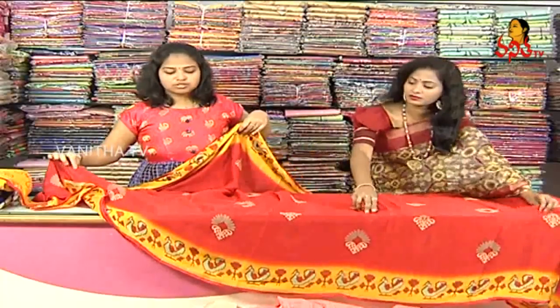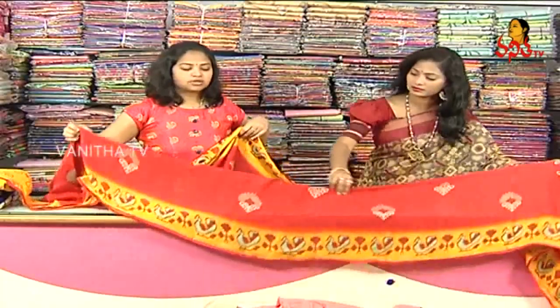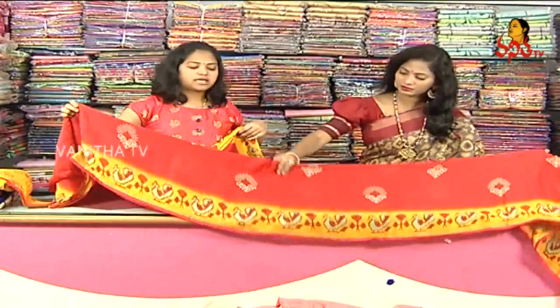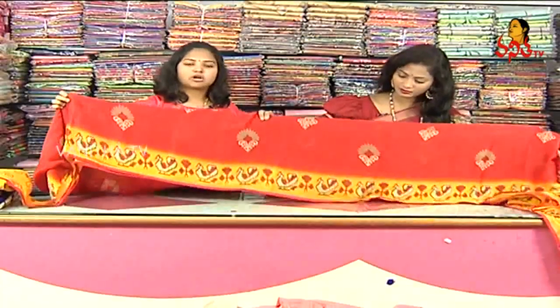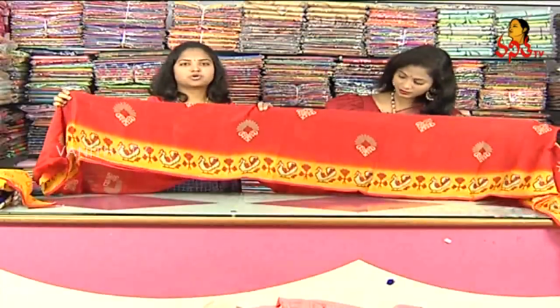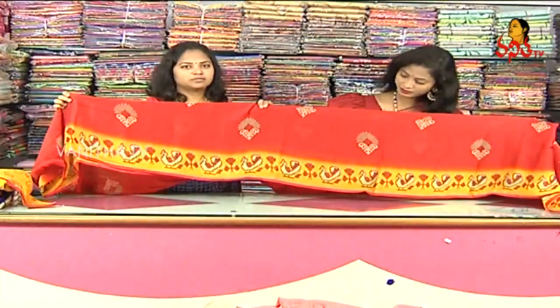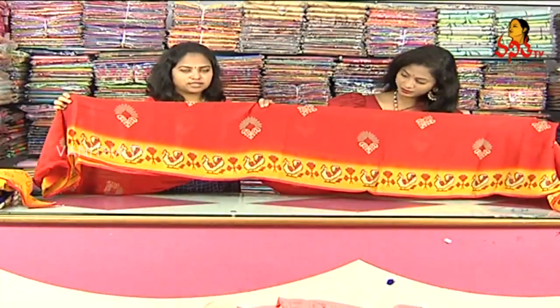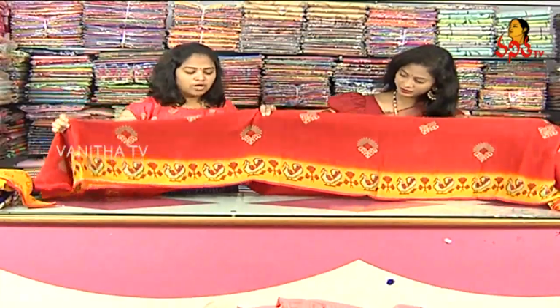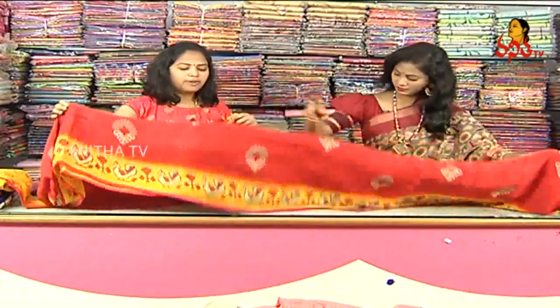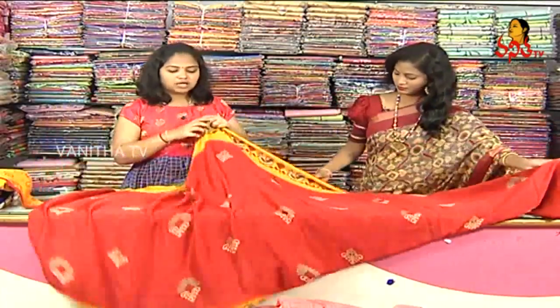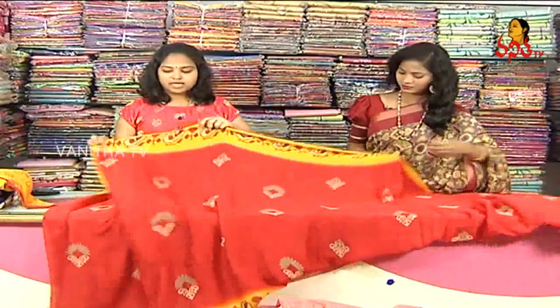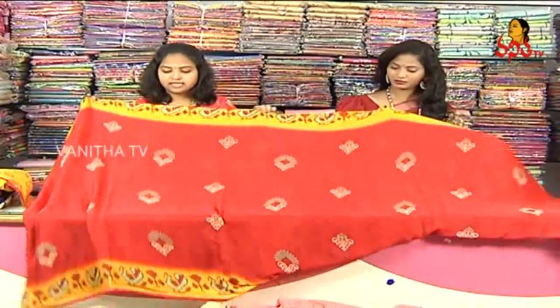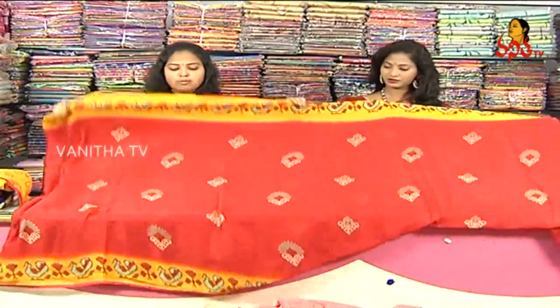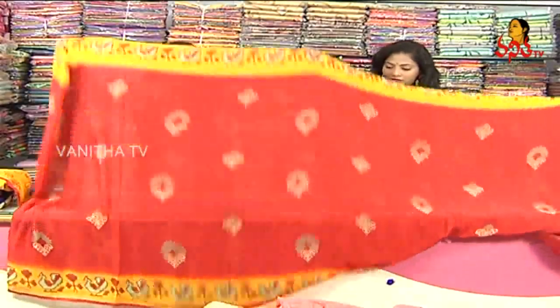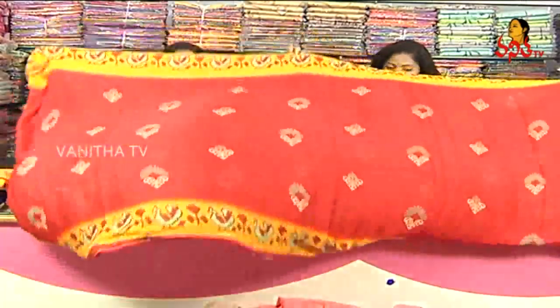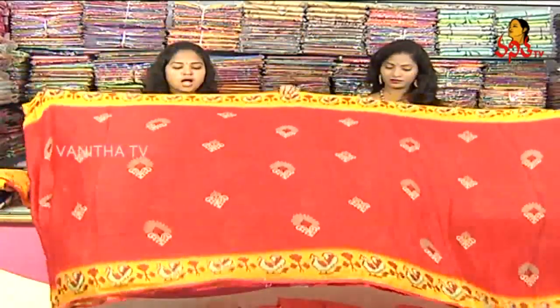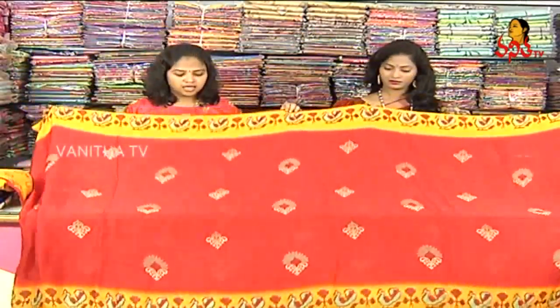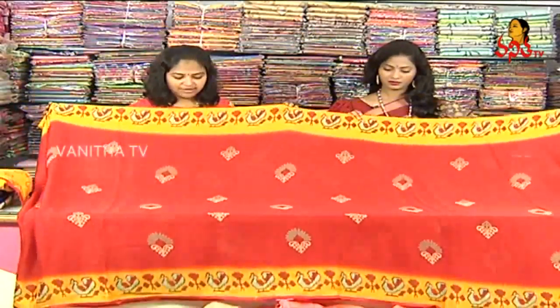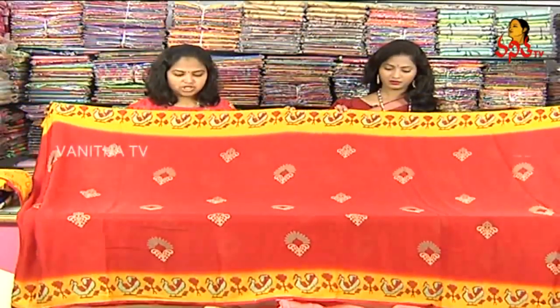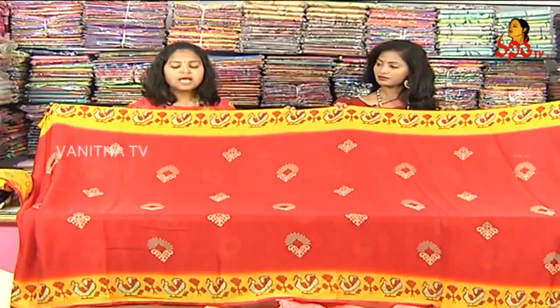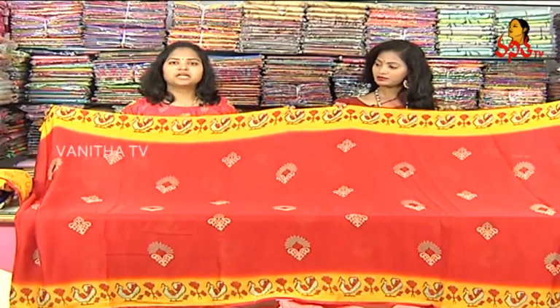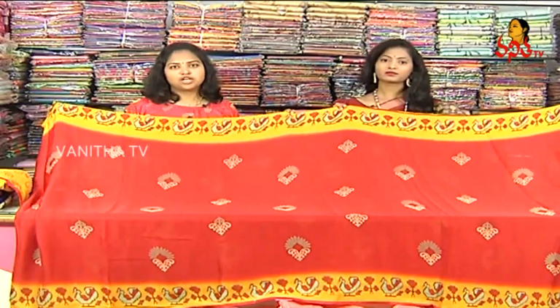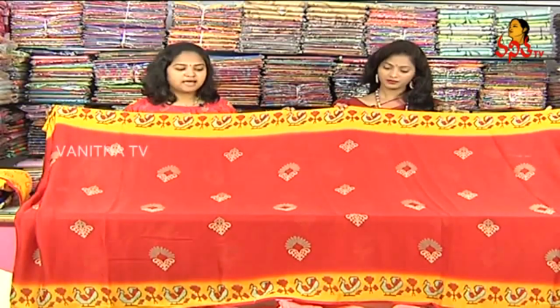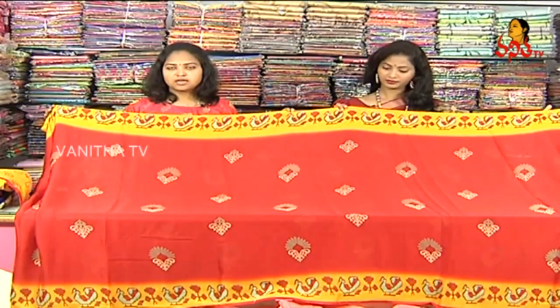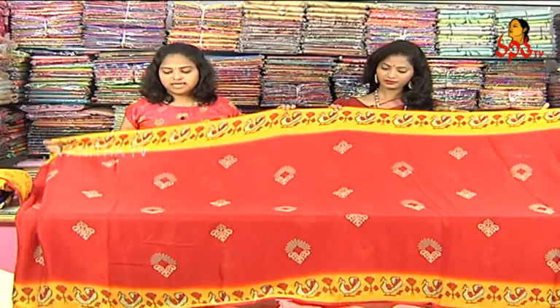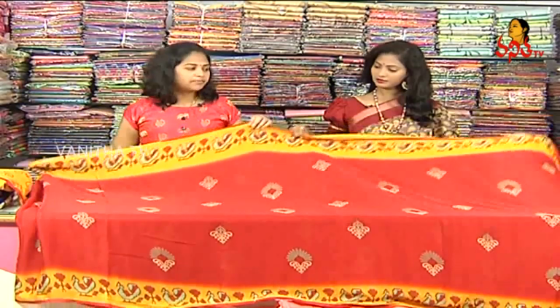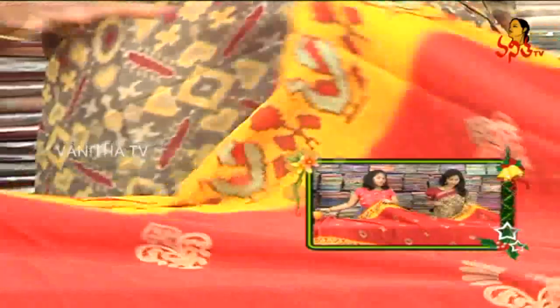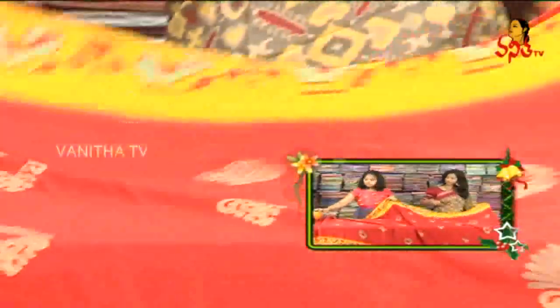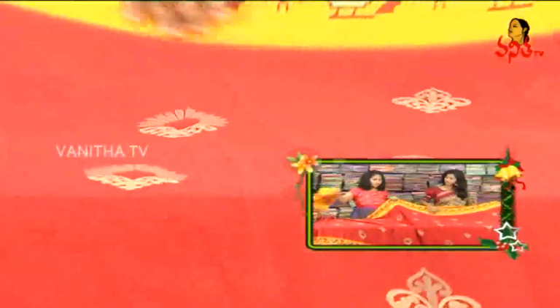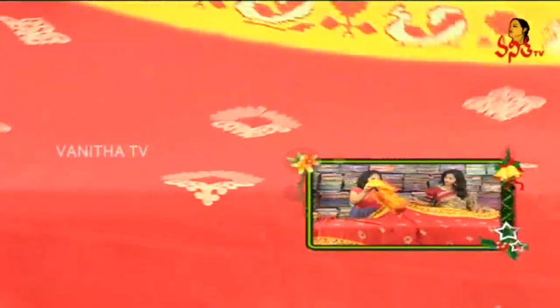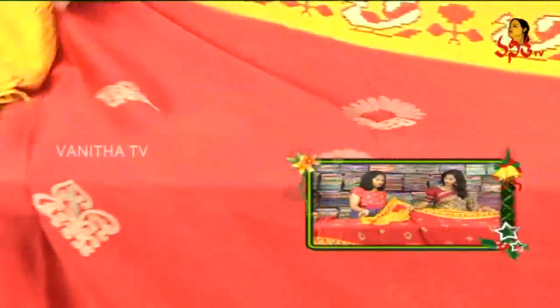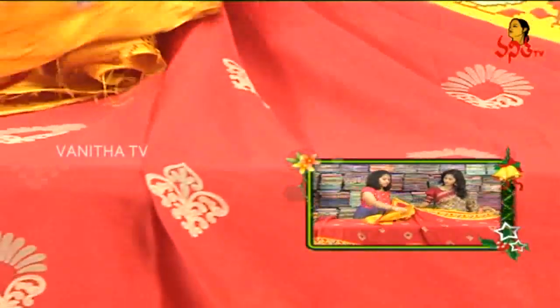We also have the same contrast border, and a red color combination with a plain color. We also have a printed style.